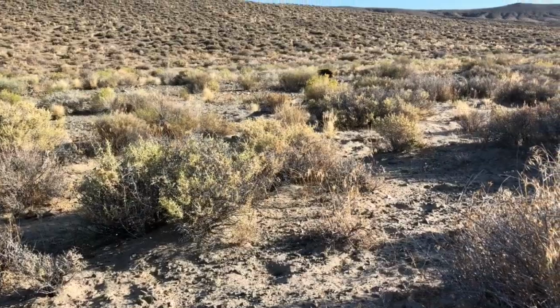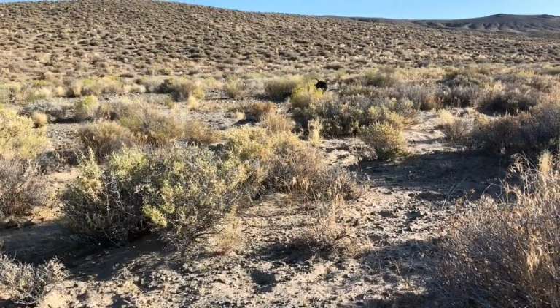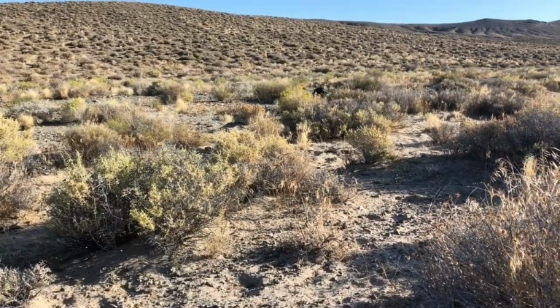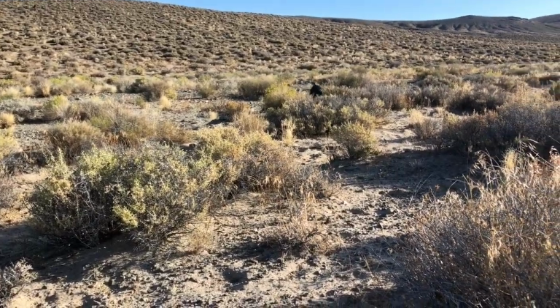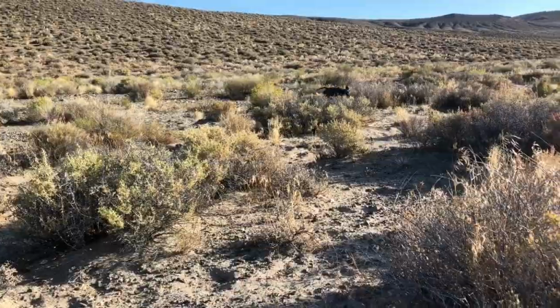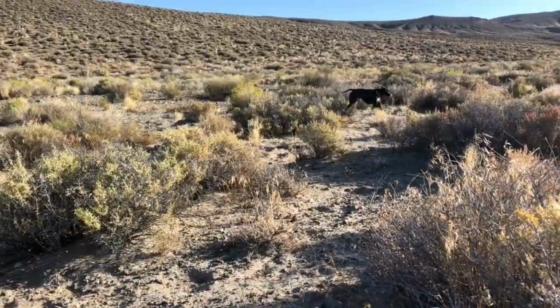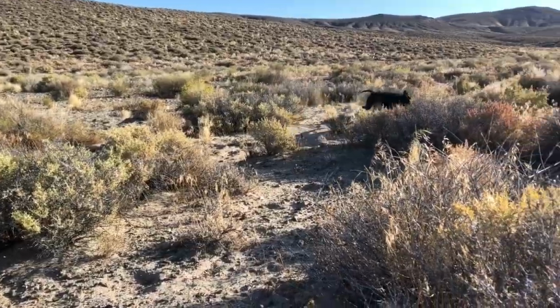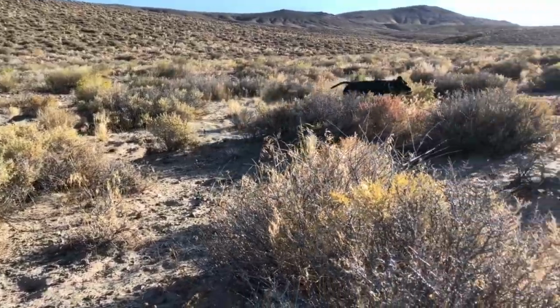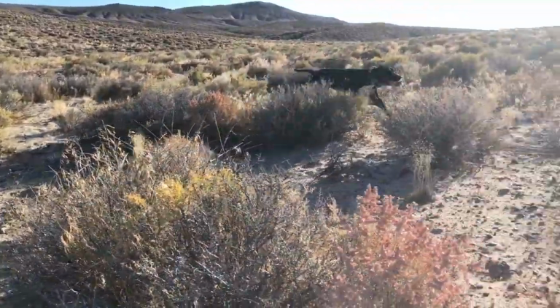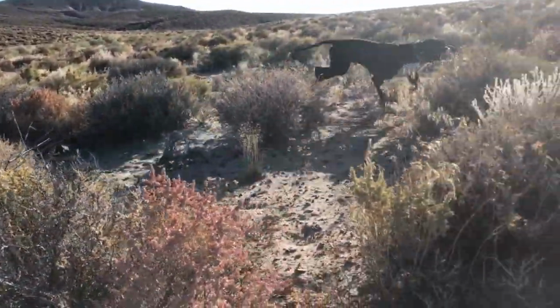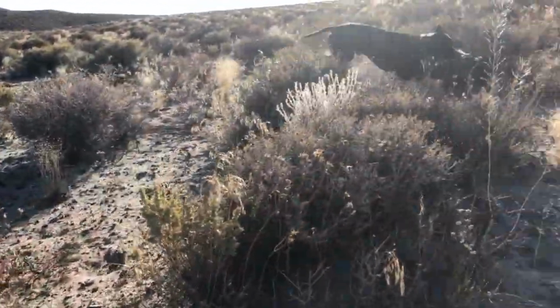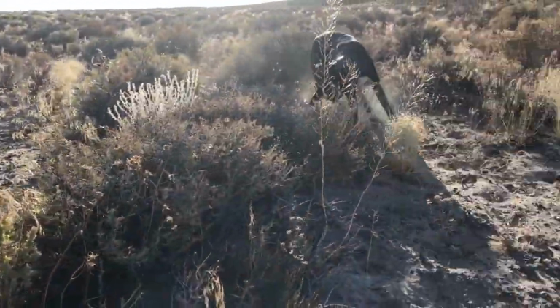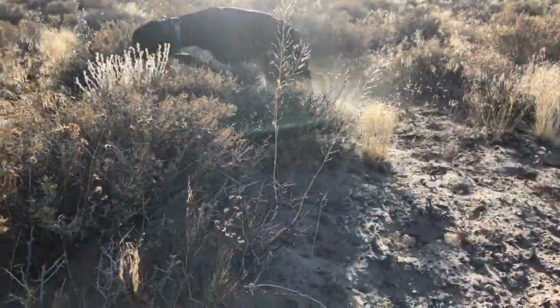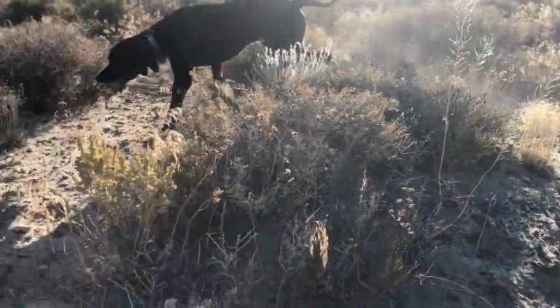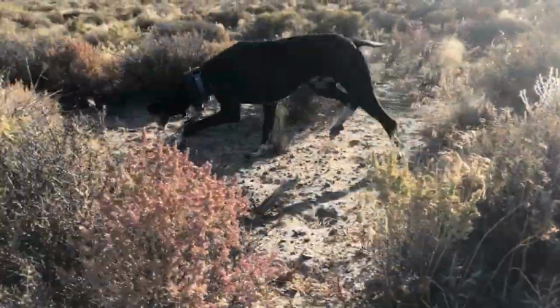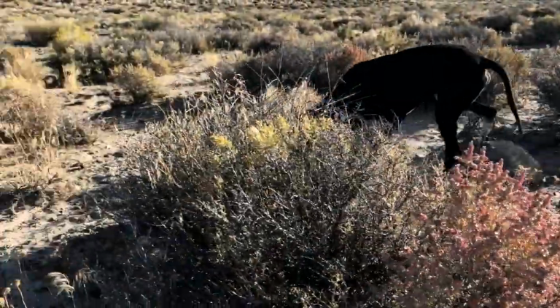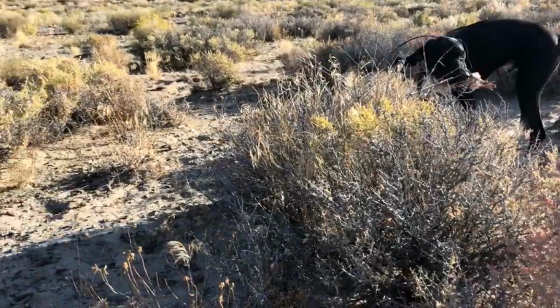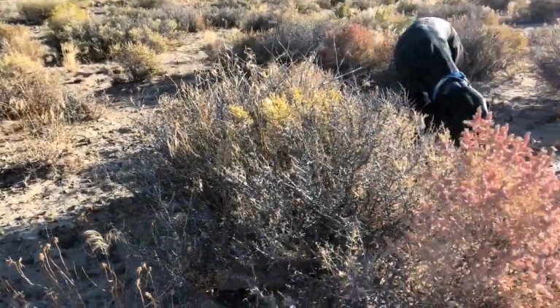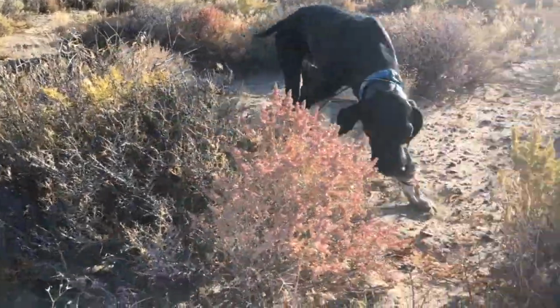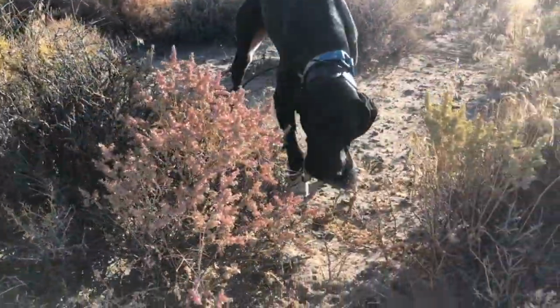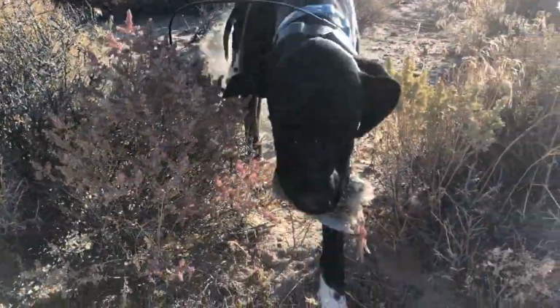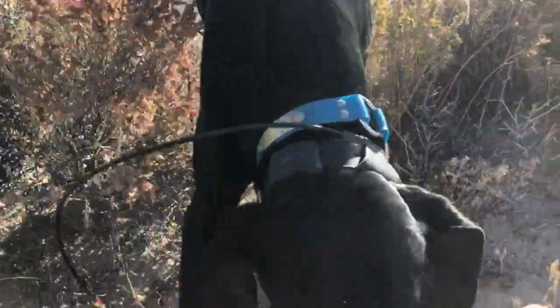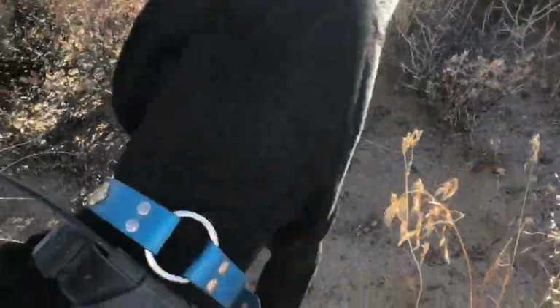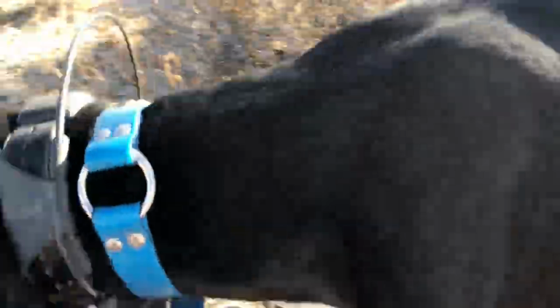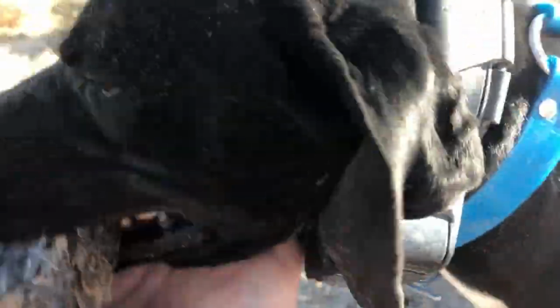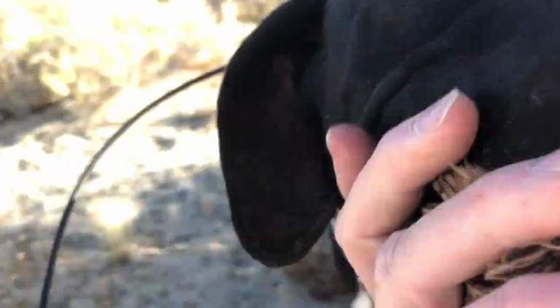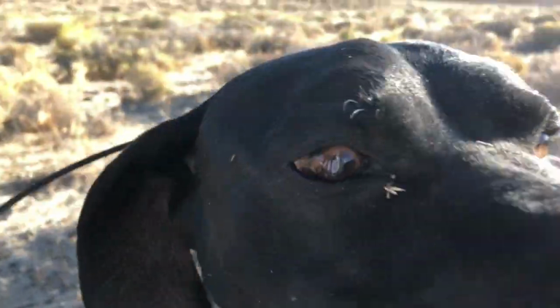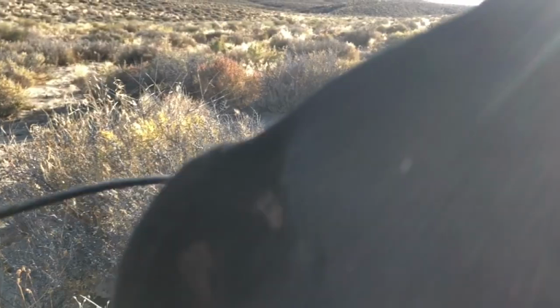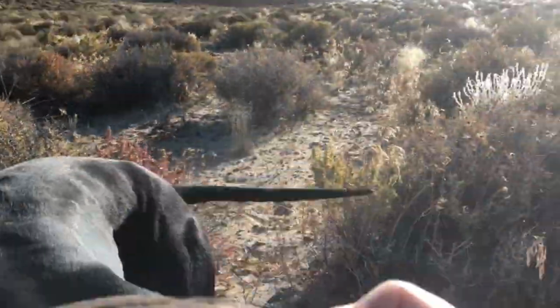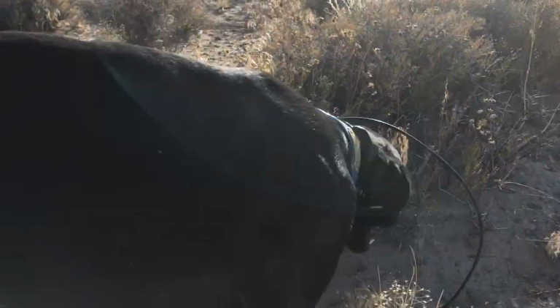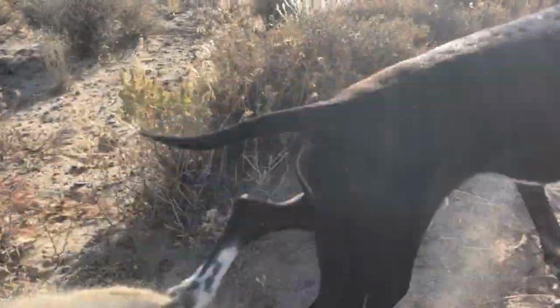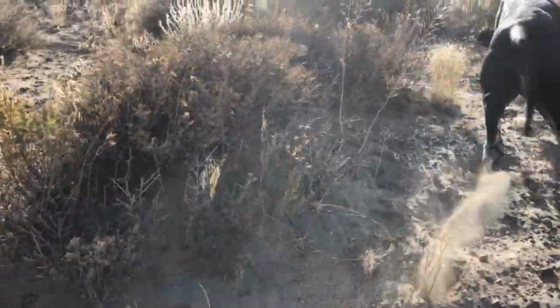Look at that nice boy, there's my bird dog — good boy Nigel. Good boy, thank you Nigel, good work, what a good boy he is.